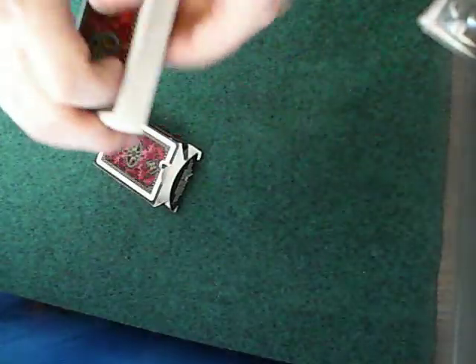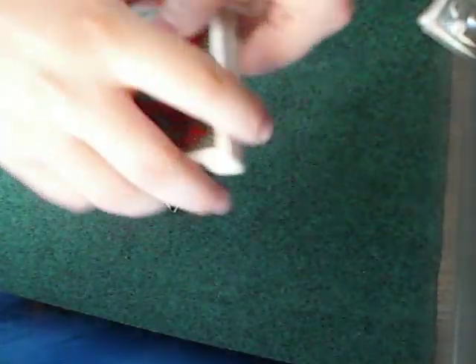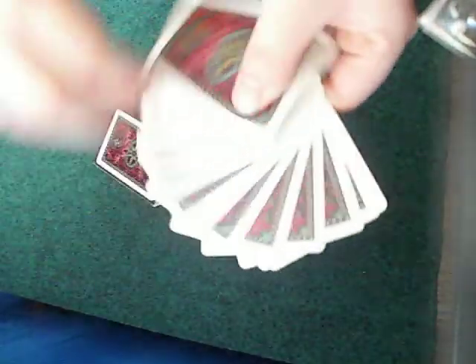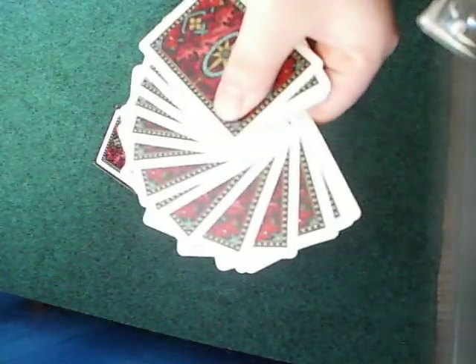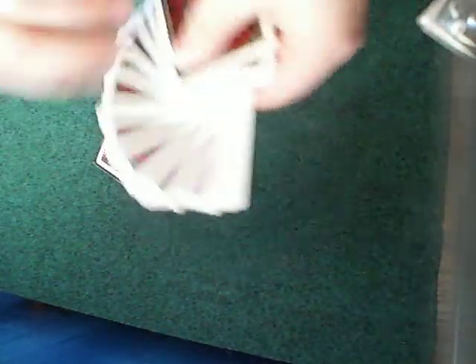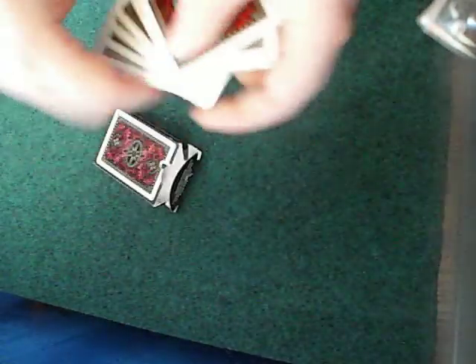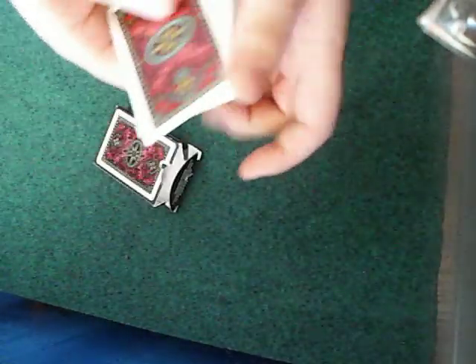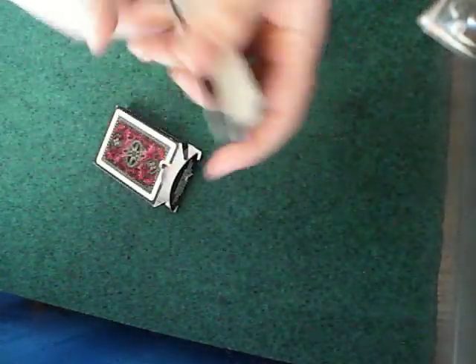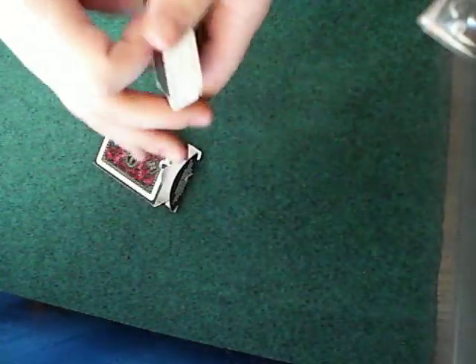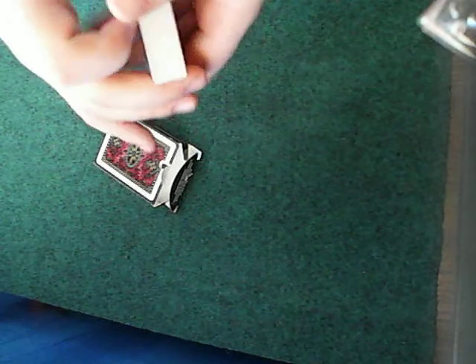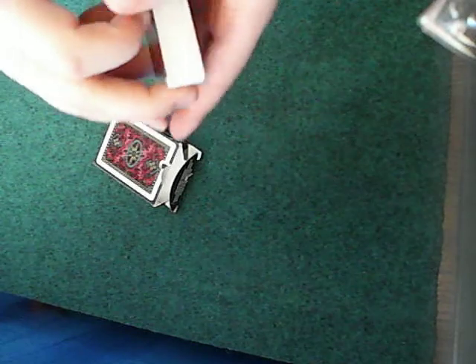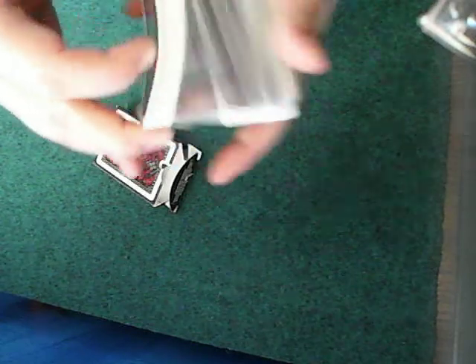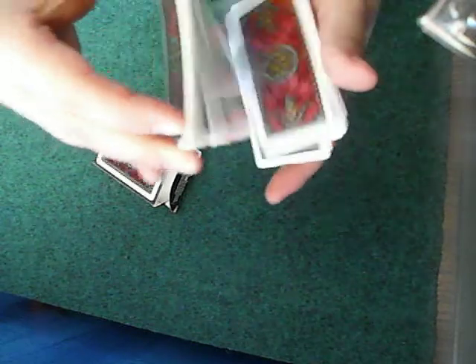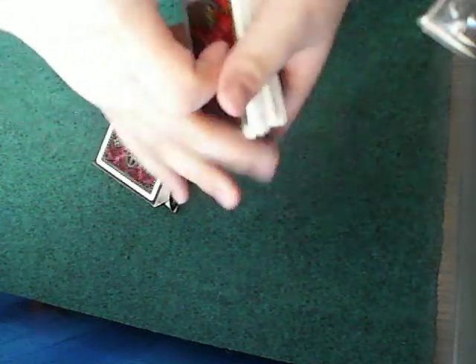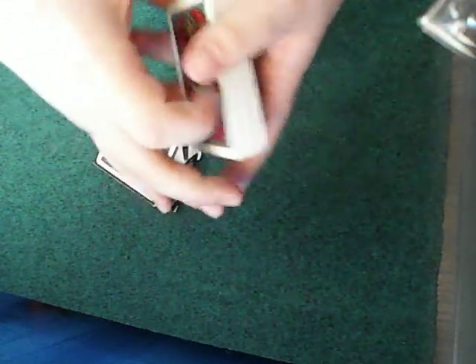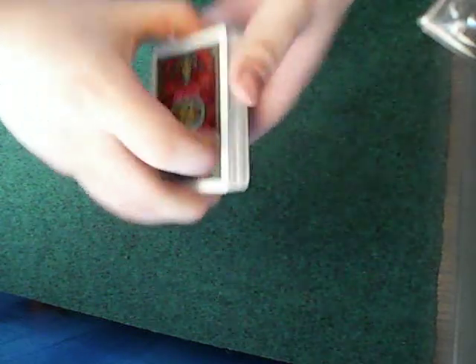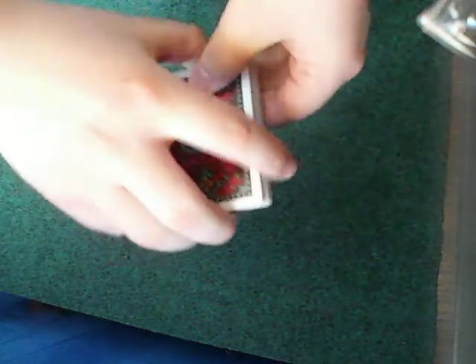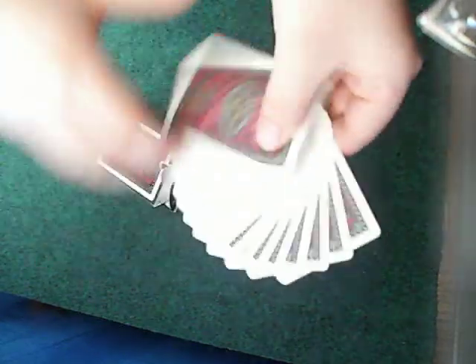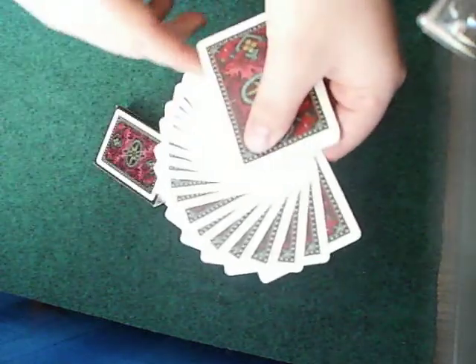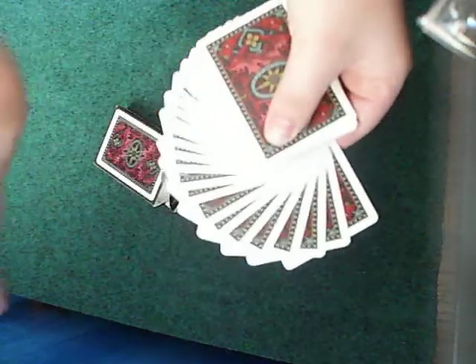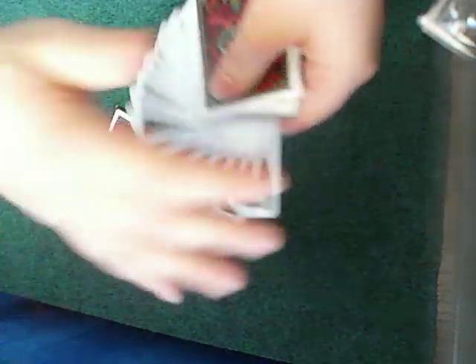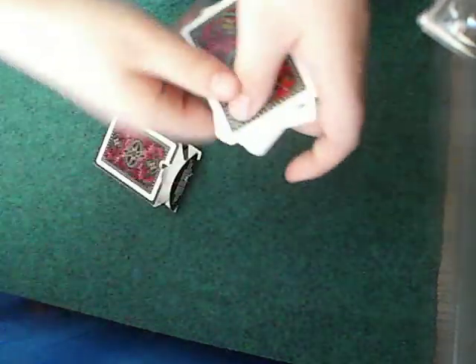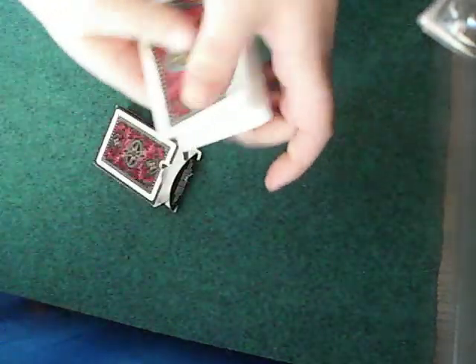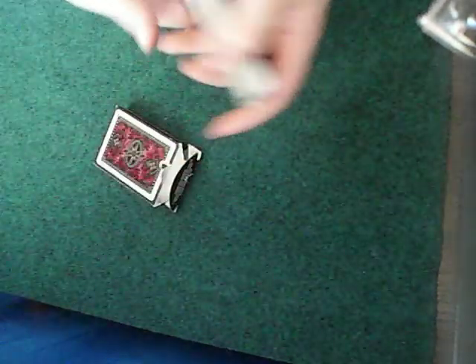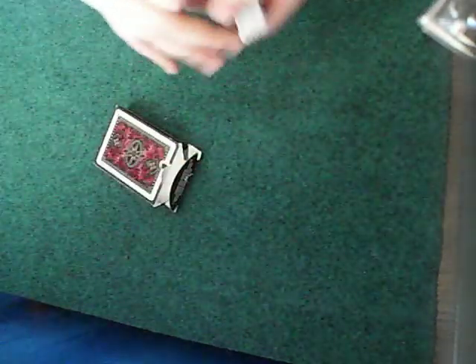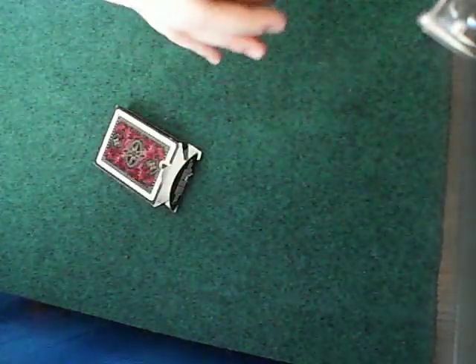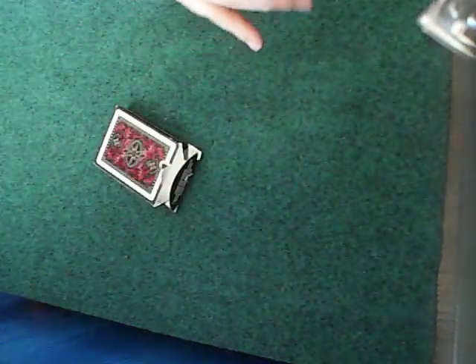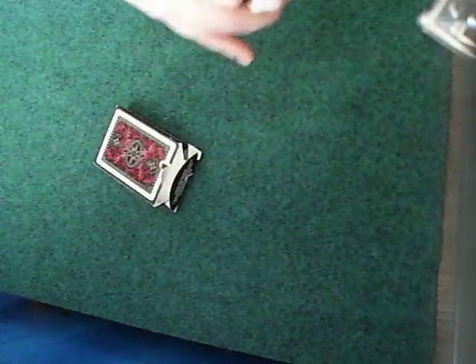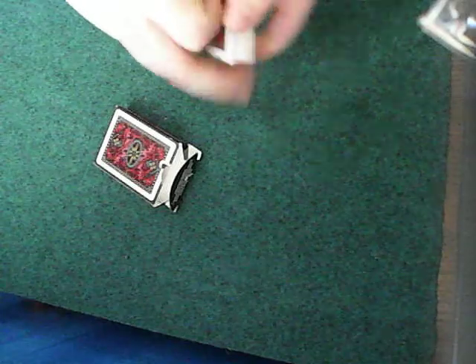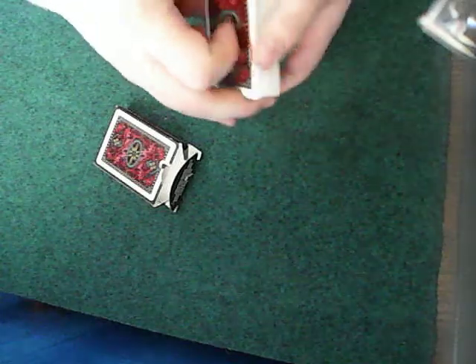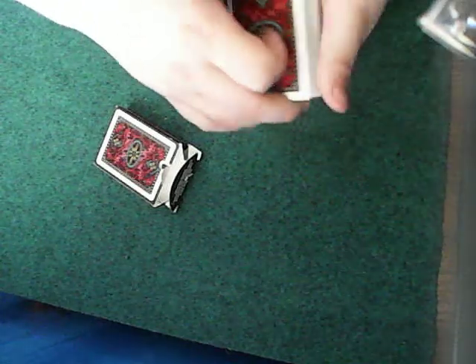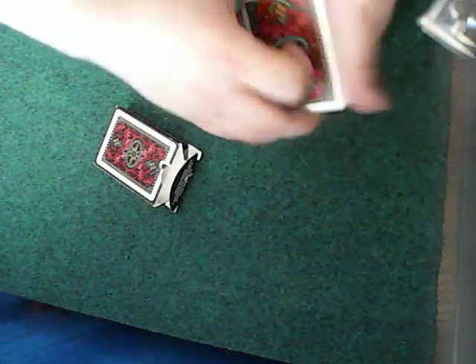Basically these are pretty good cards. They're pretty free-flowing like any other Bicycle deck. Made pretty good.